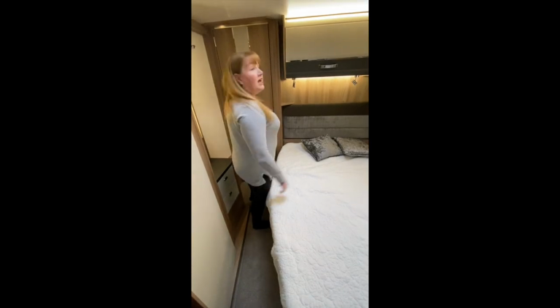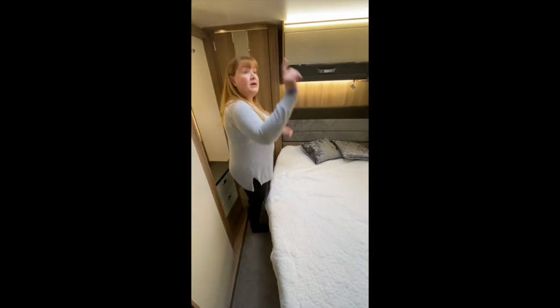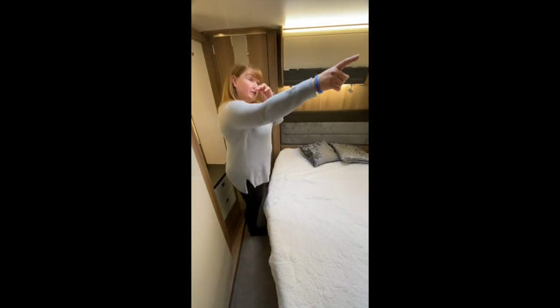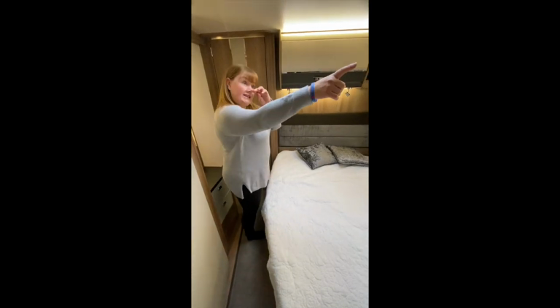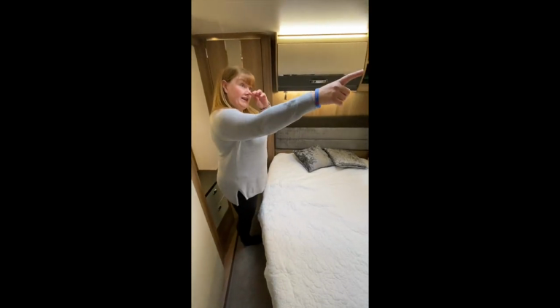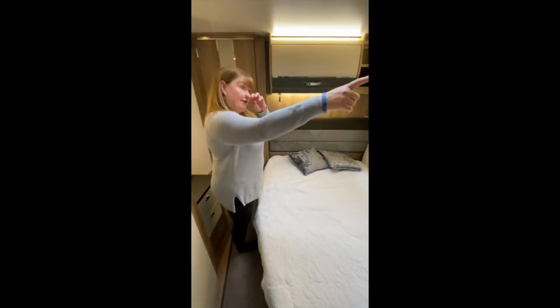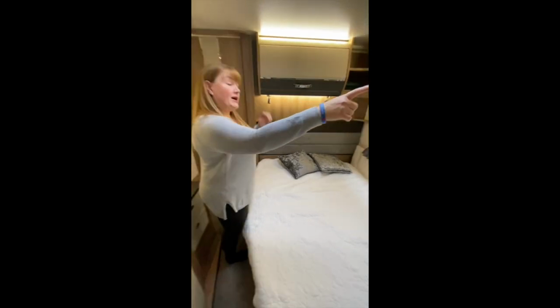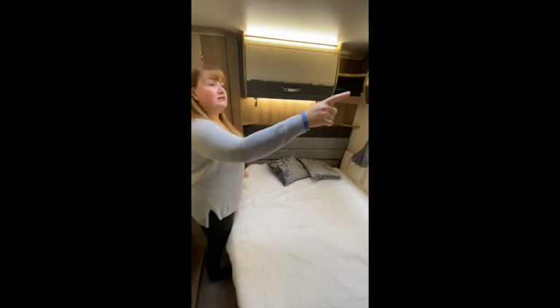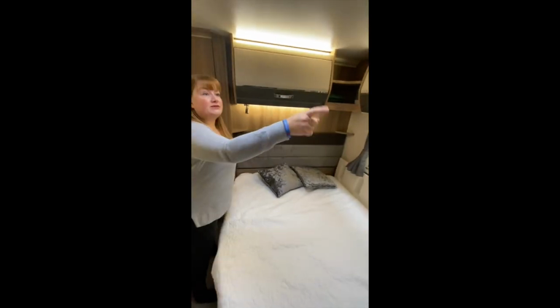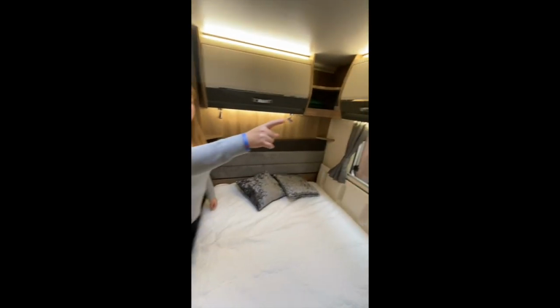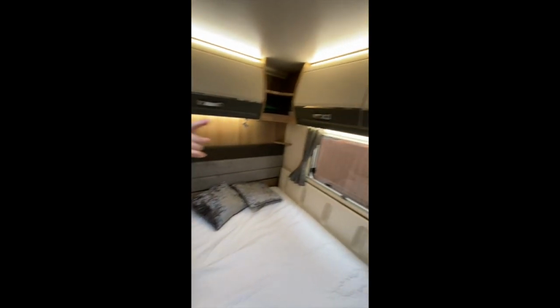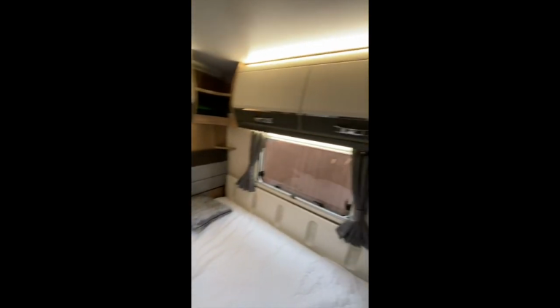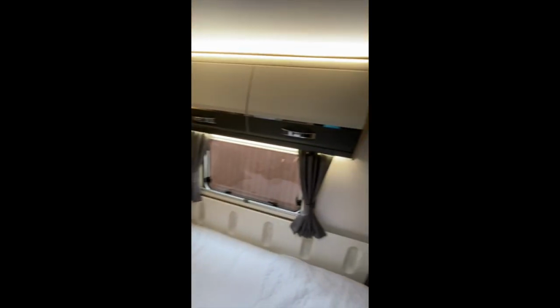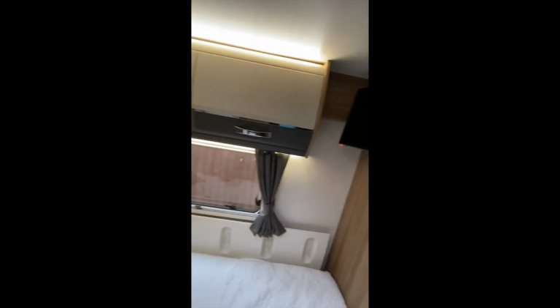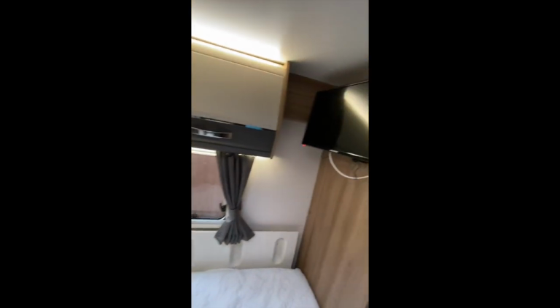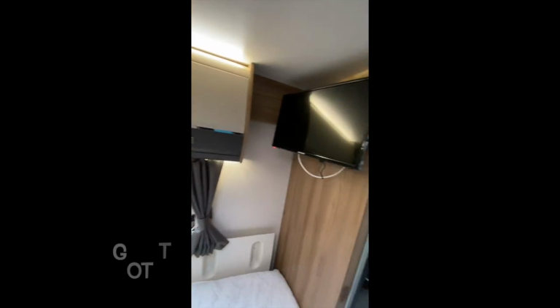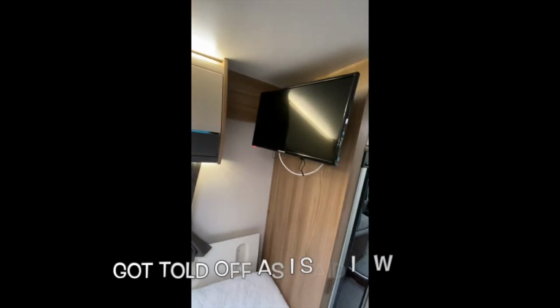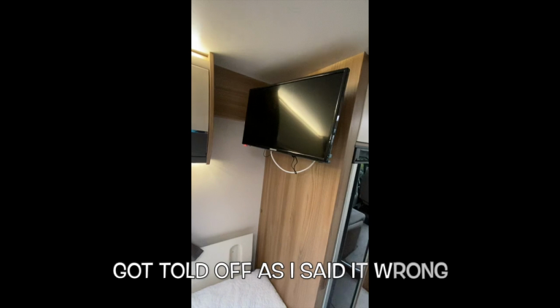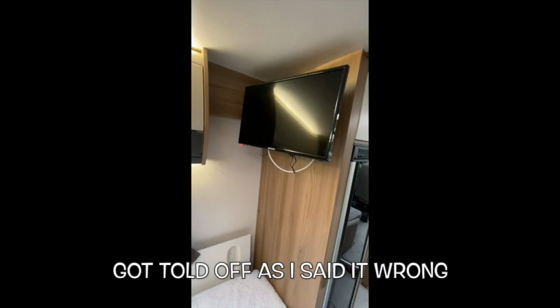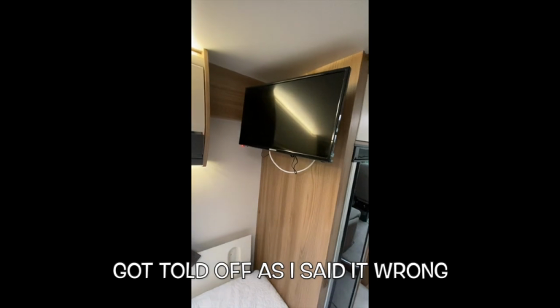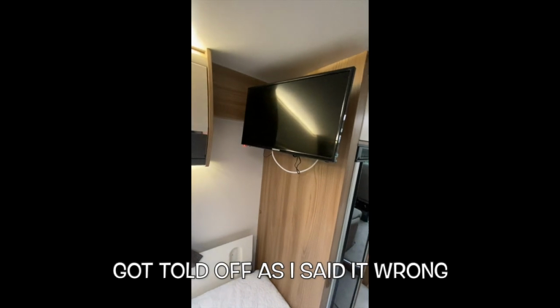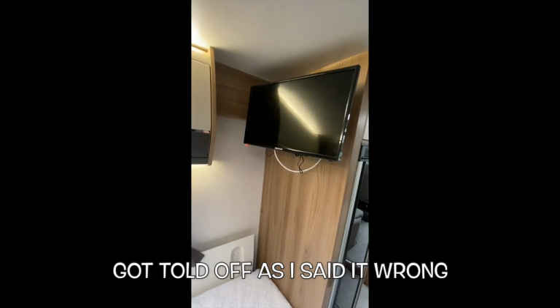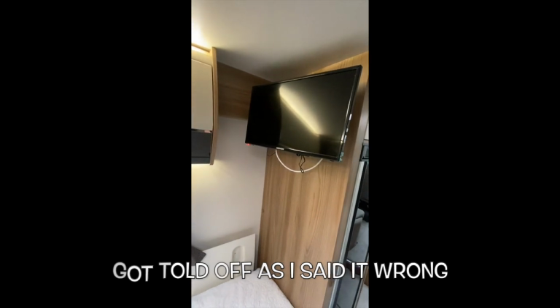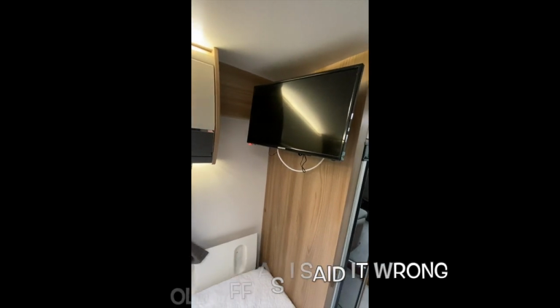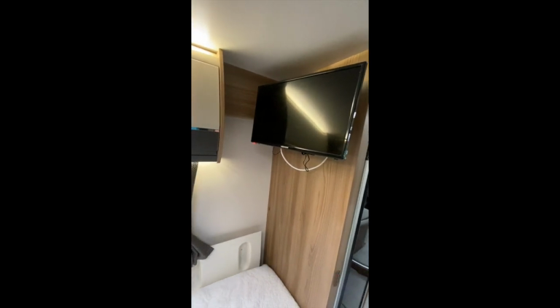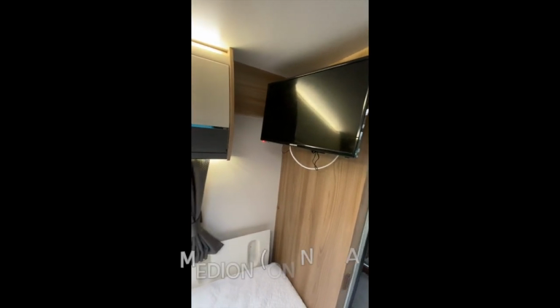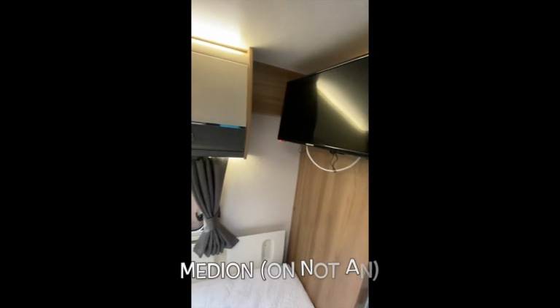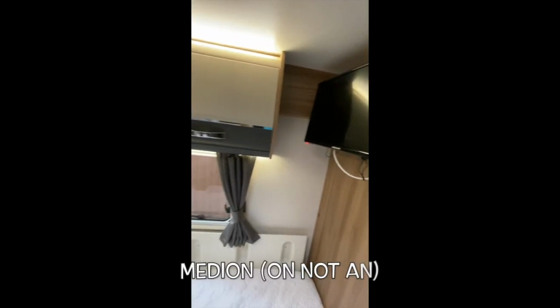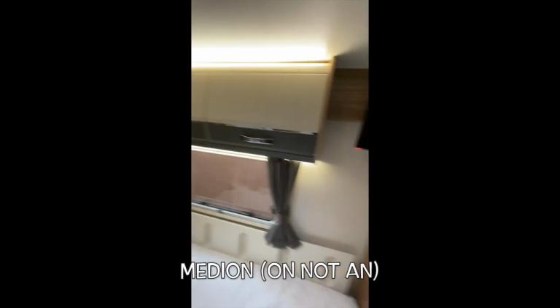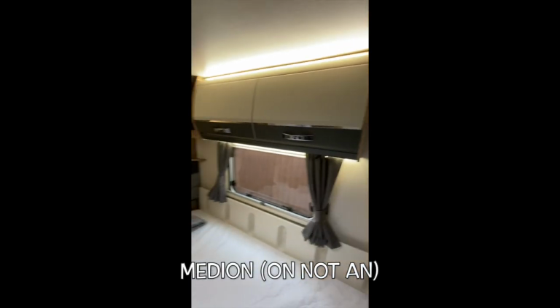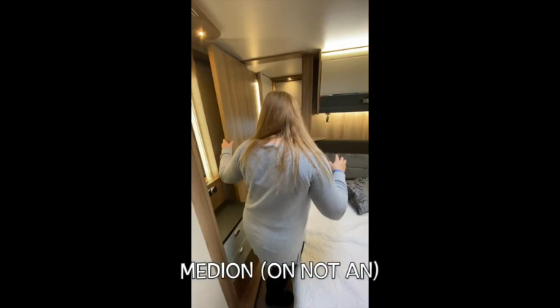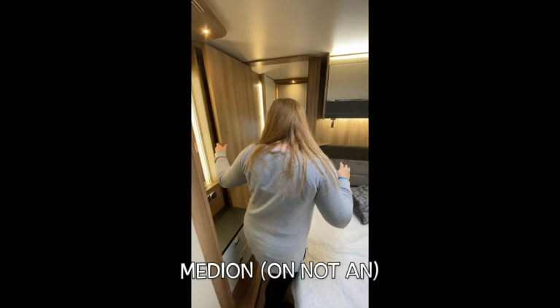I've got another TV here as well. This one is from Aldi — the Median brand. And actually it gets really good signal.